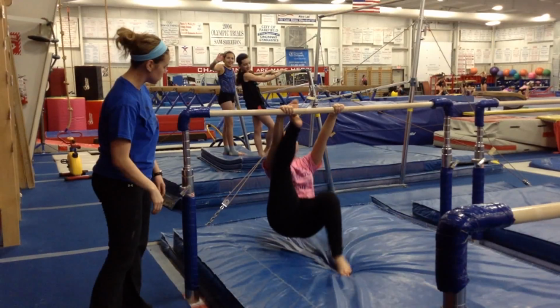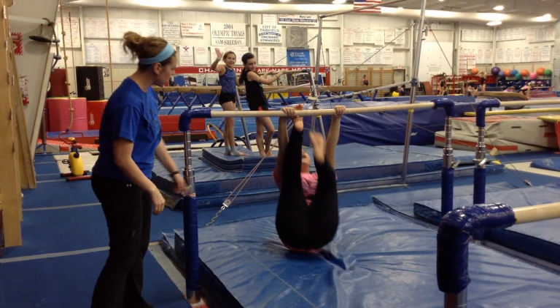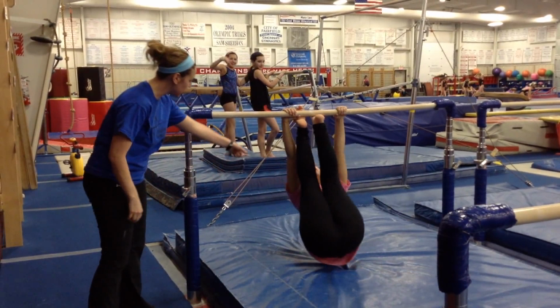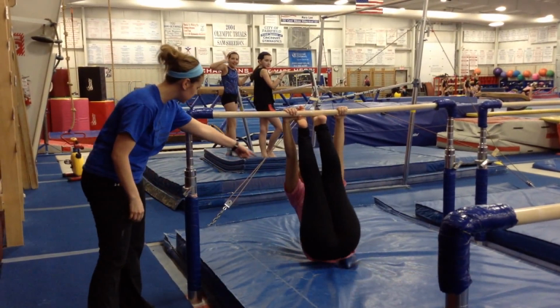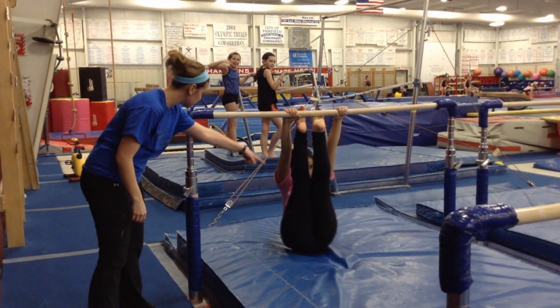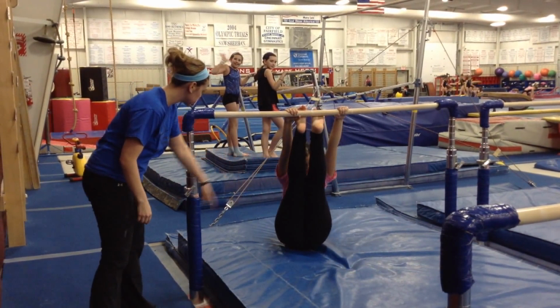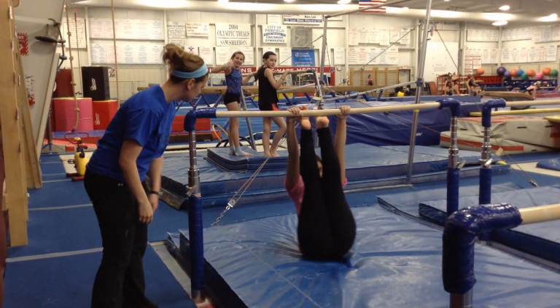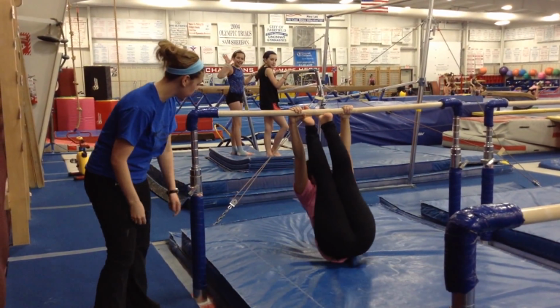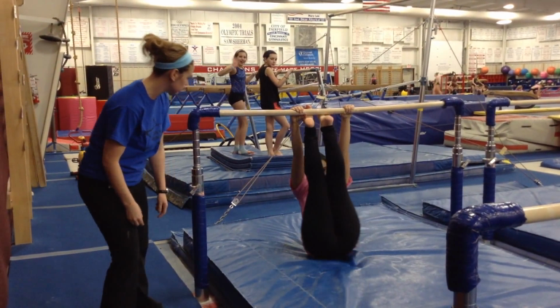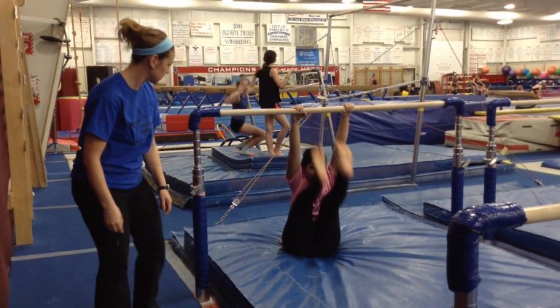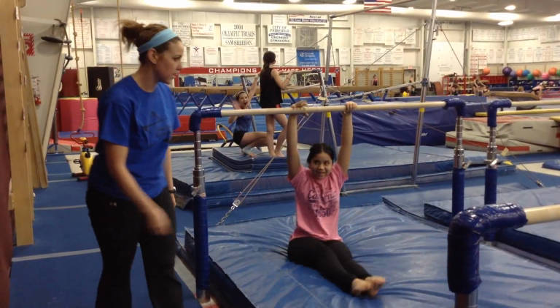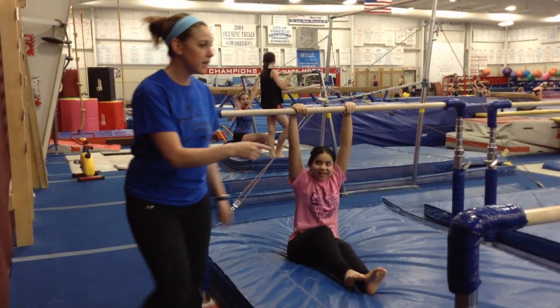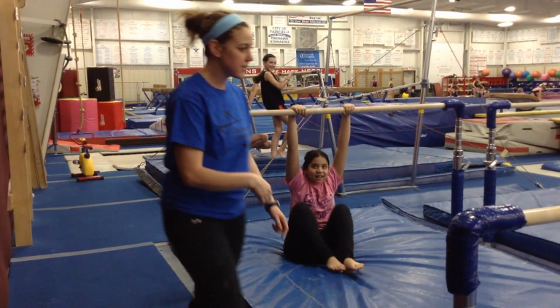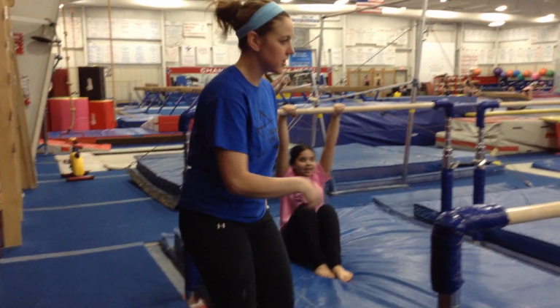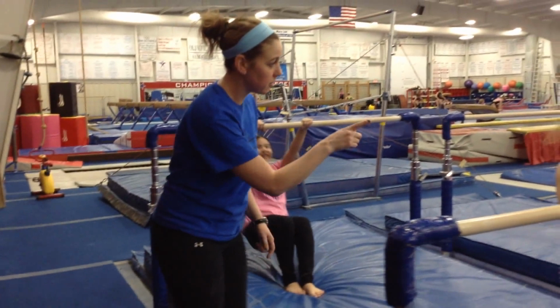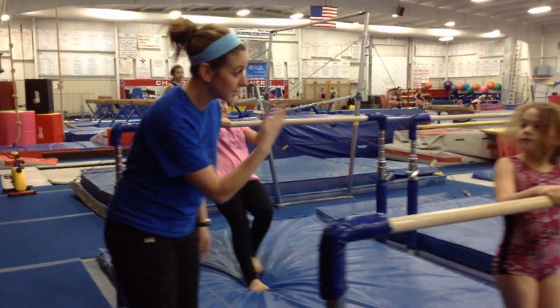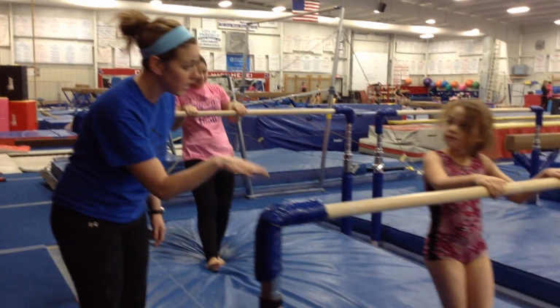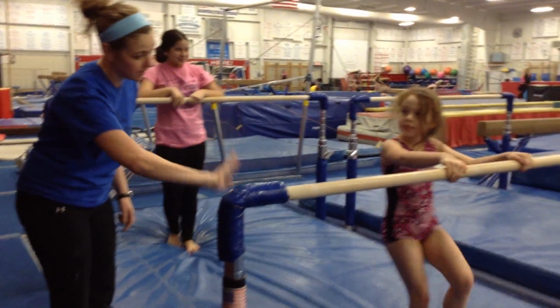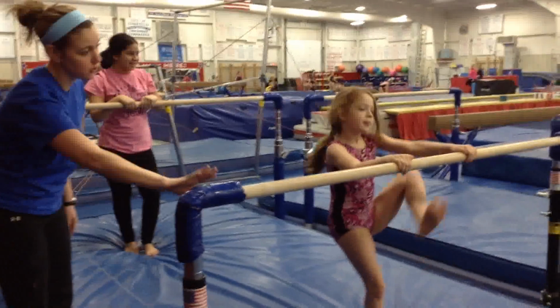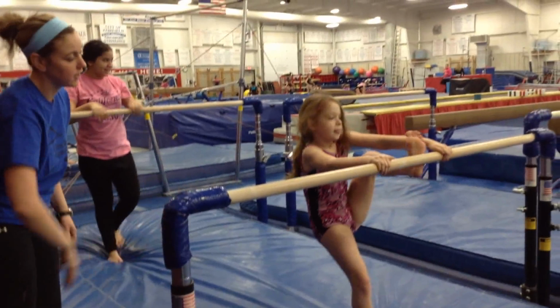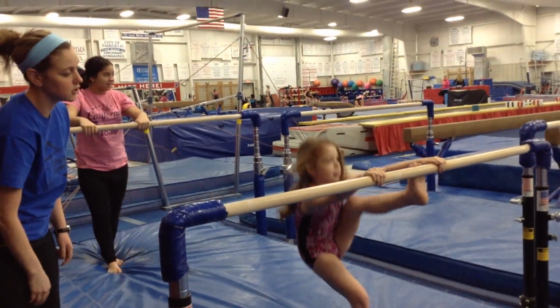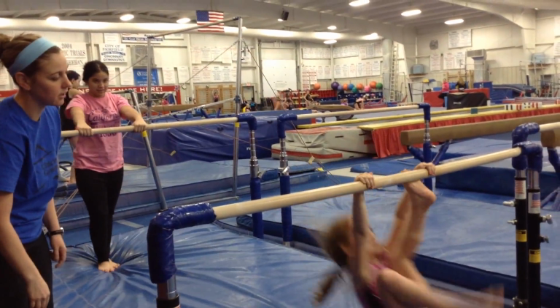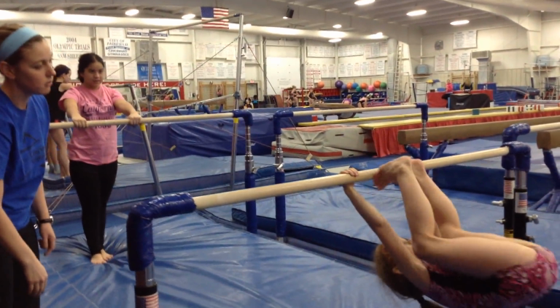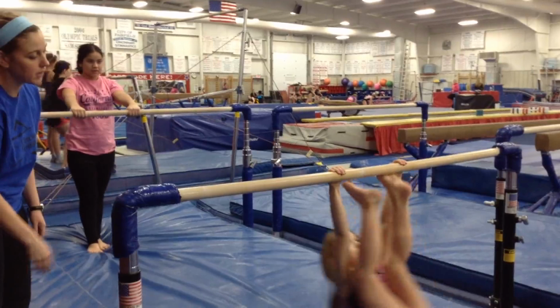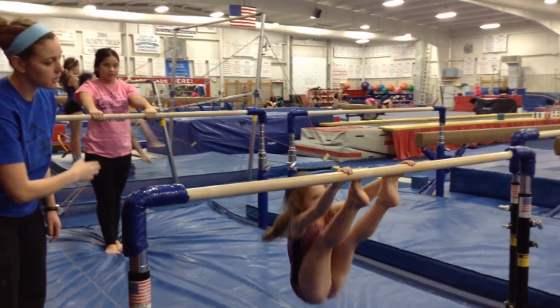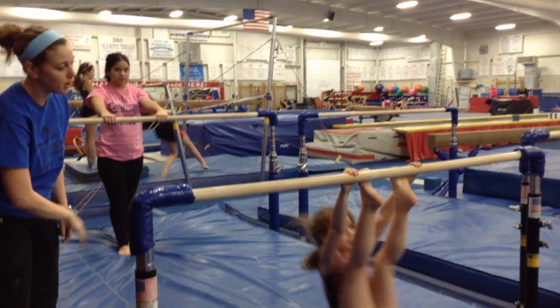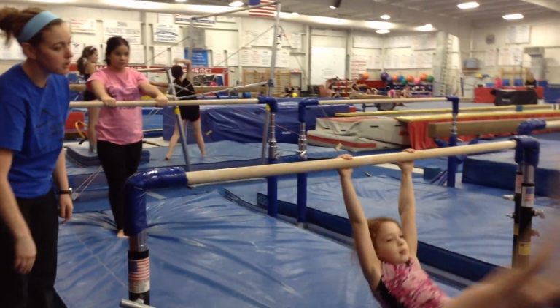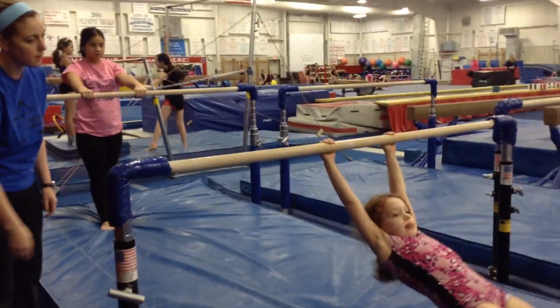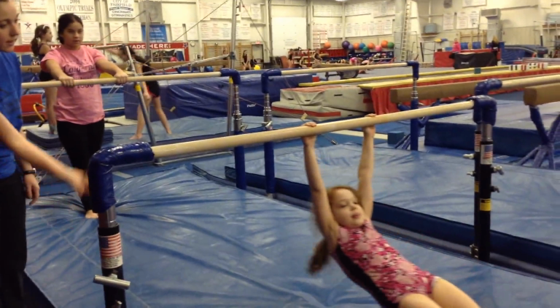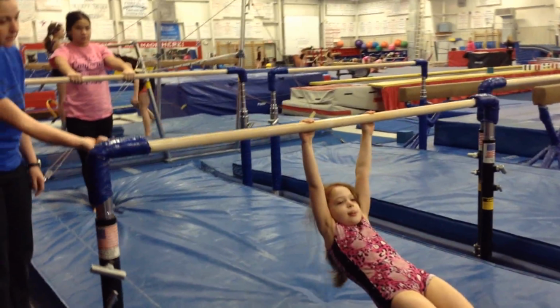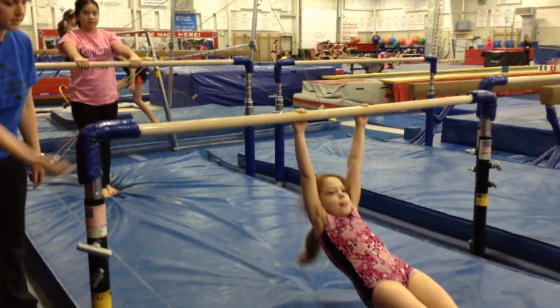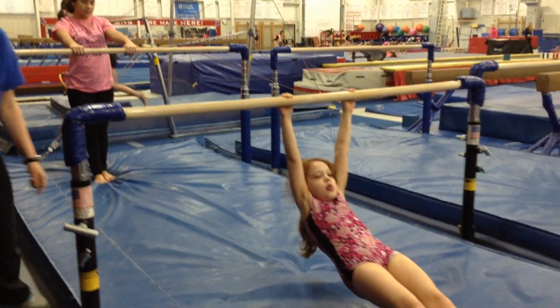So straight knee, head in, look at your knees, and then down. Good. Next station, you're going to pike swing, and then stretch your feet as long as you can. When your butt's under the bar, drop your feet, lift your butt. Good.